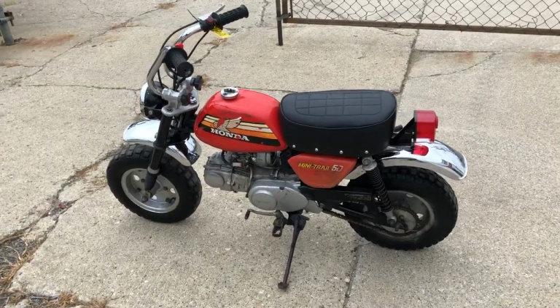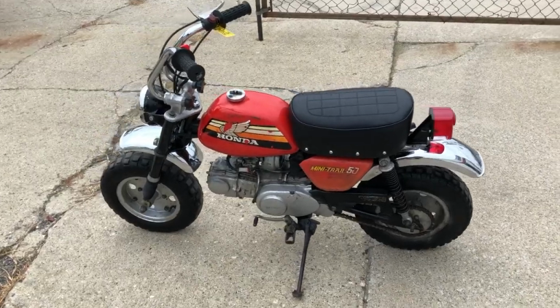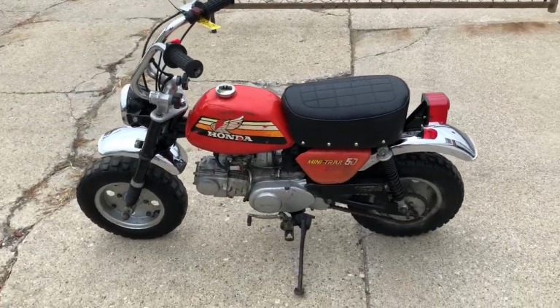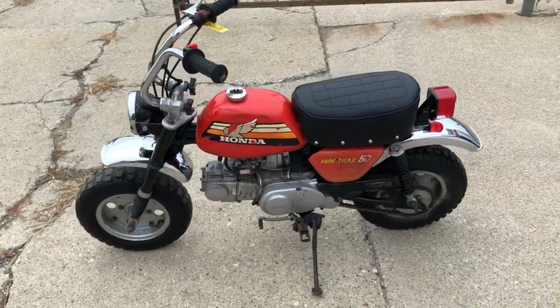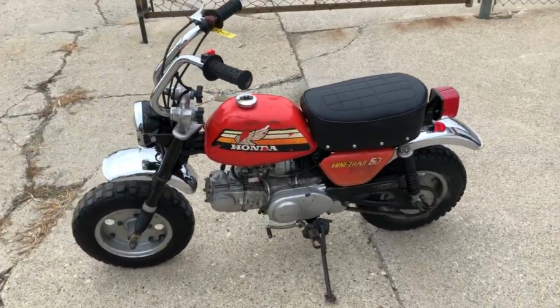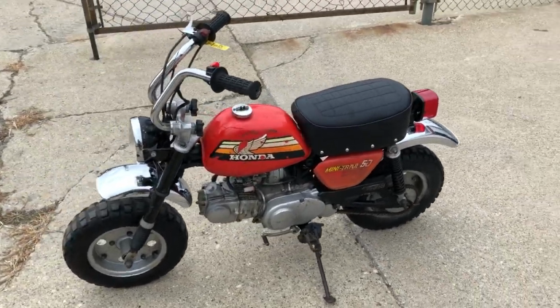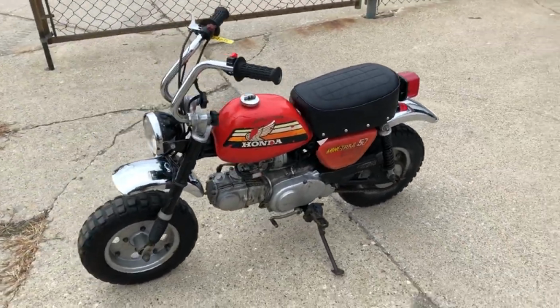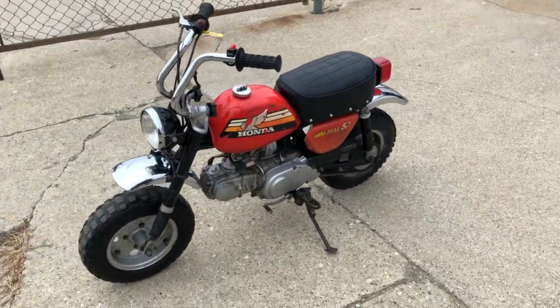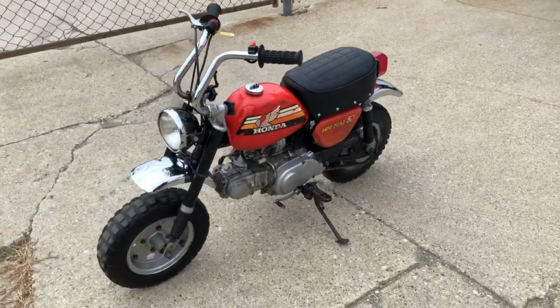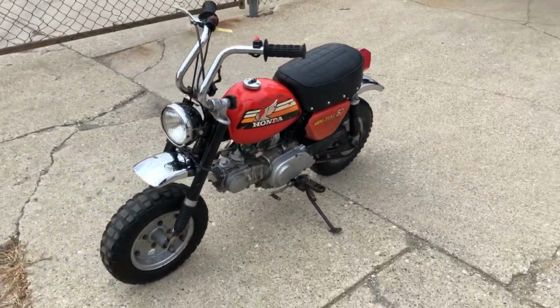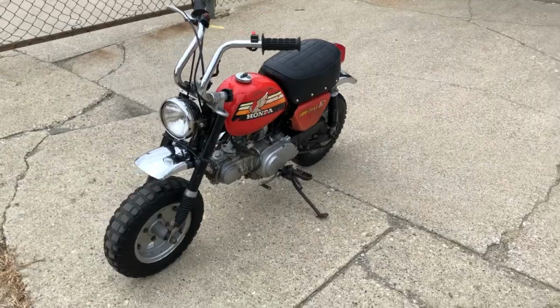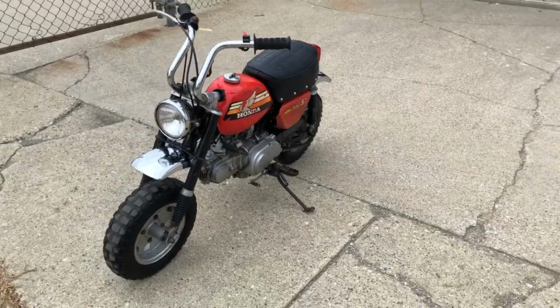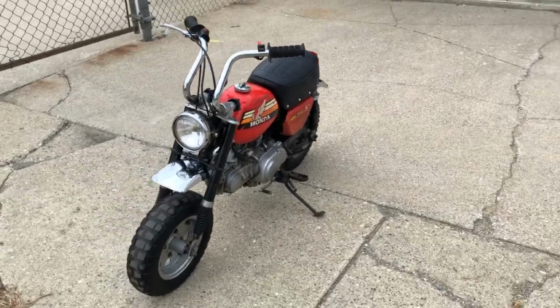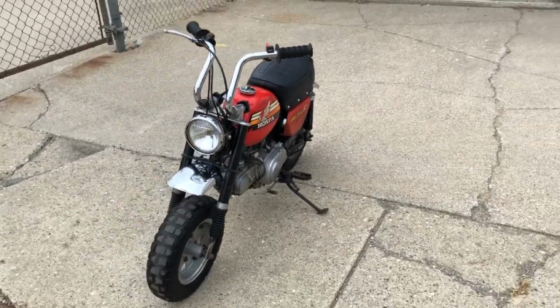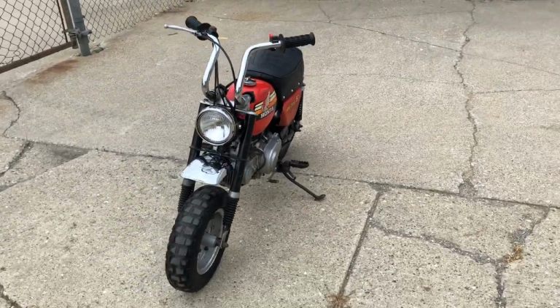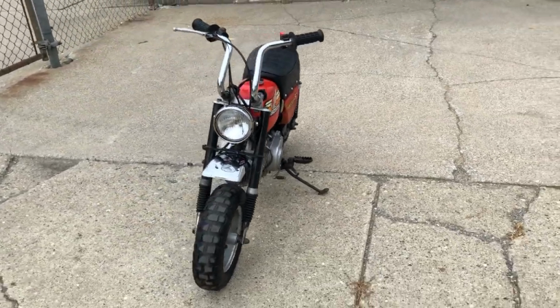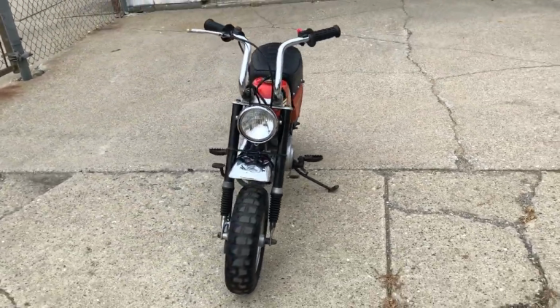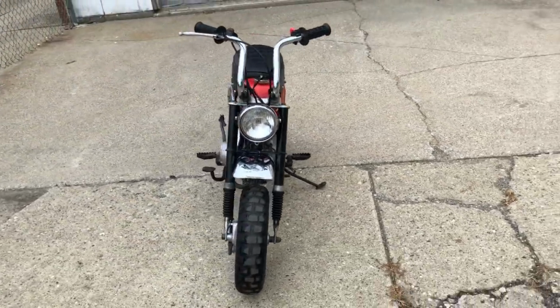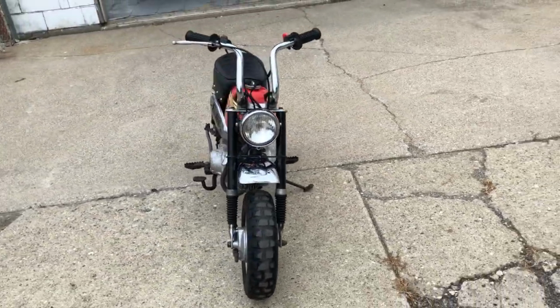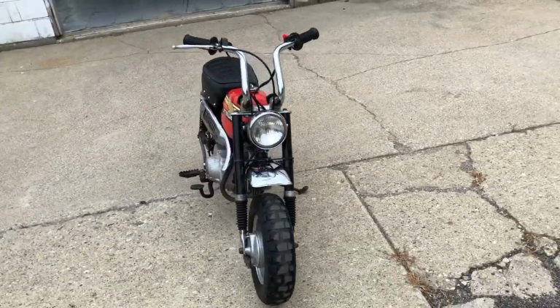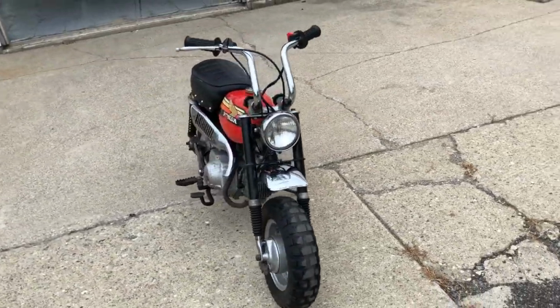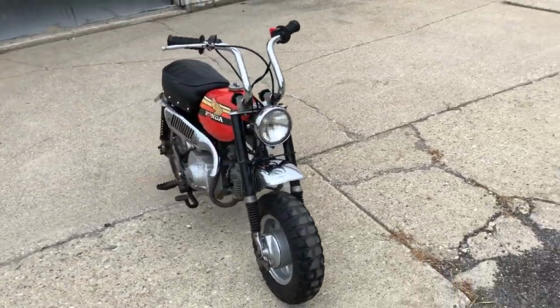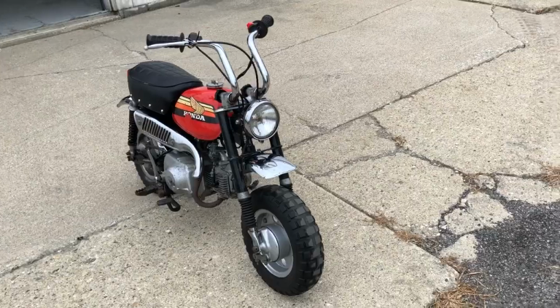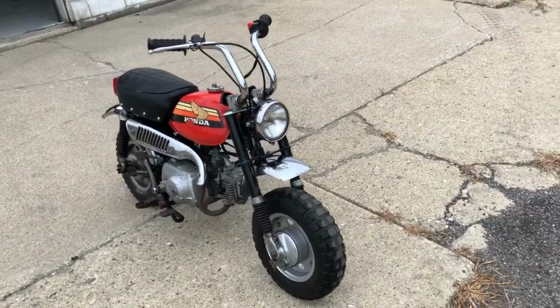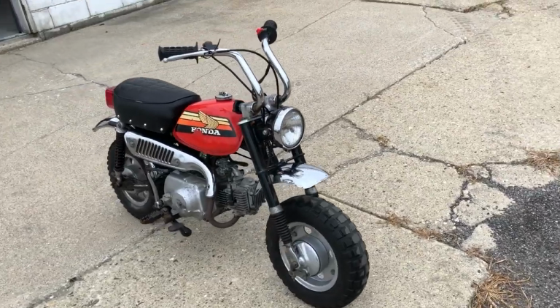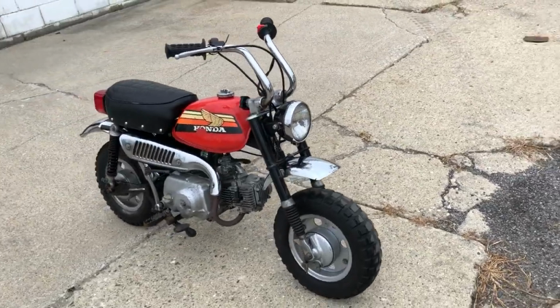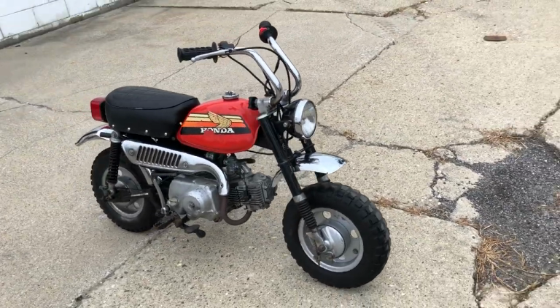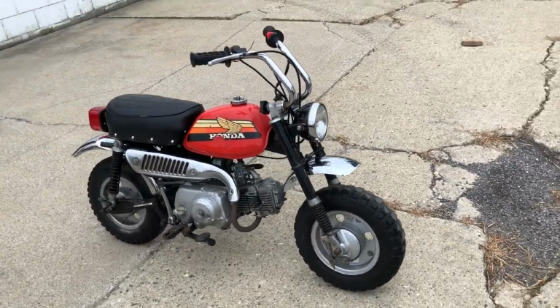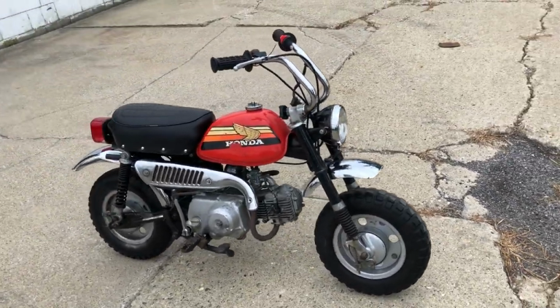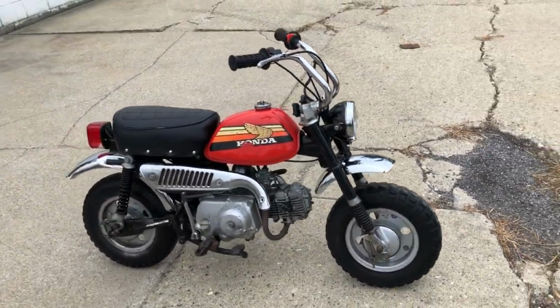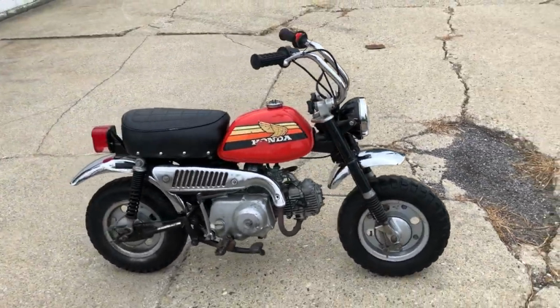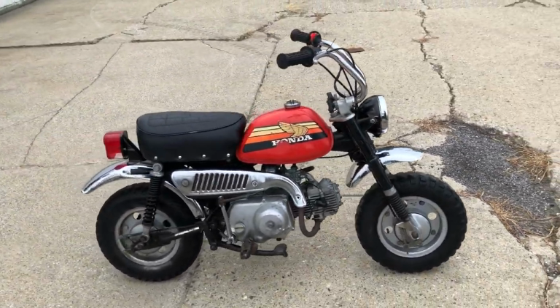Hey guys, ApprovalPowerSports.com here doing some videos with some stuff we just got in. Take a step back in time — the 1978 Honda Z50A for sale. Honda Mini Trail 50.